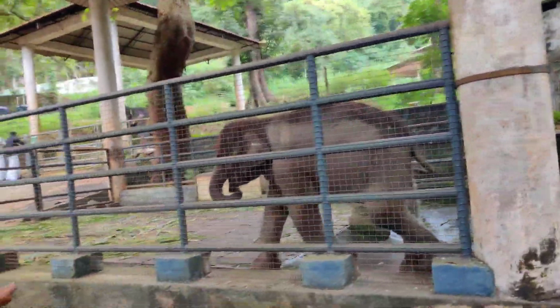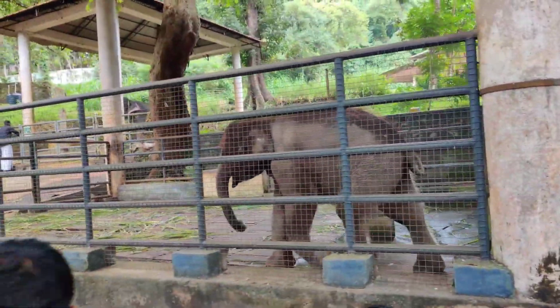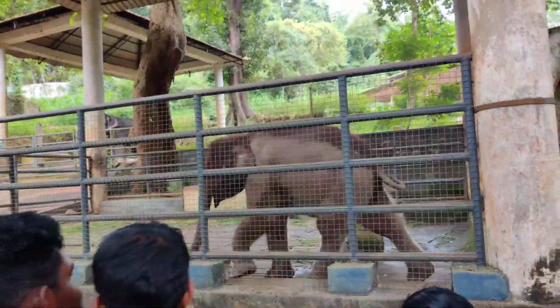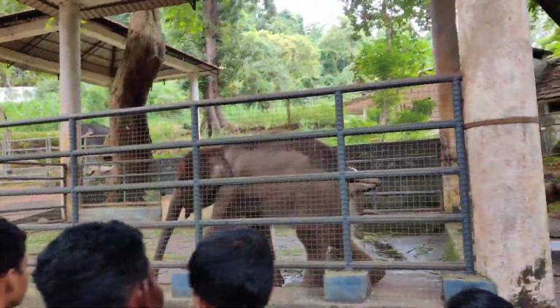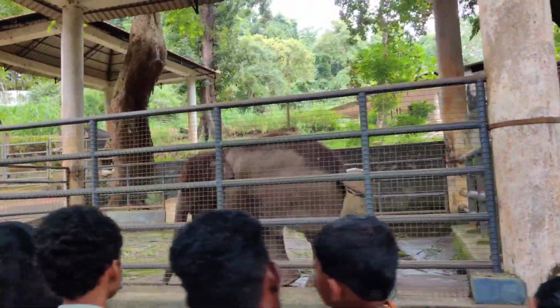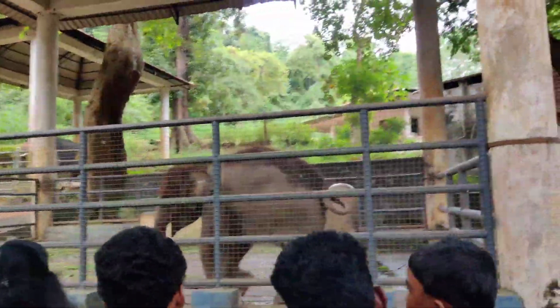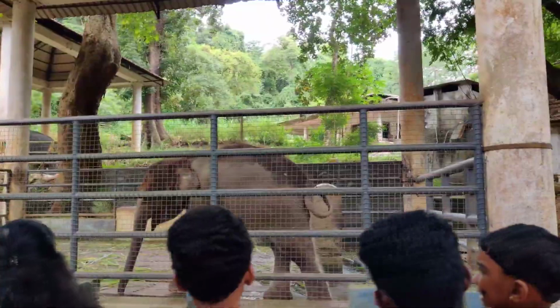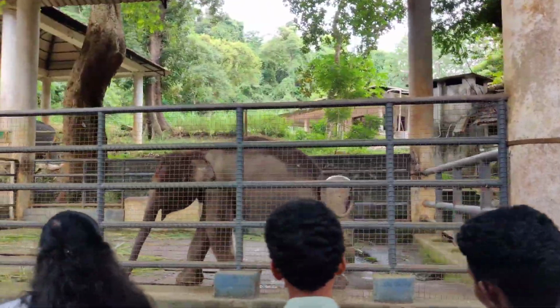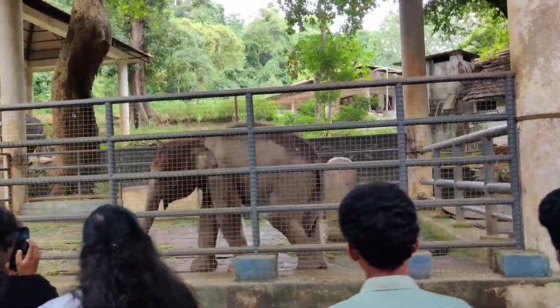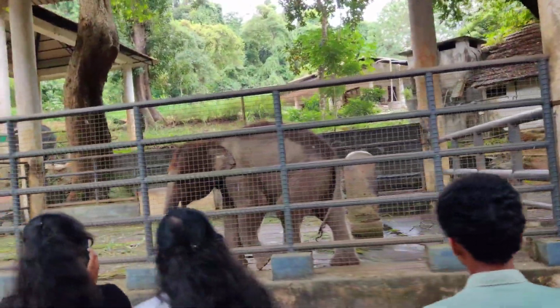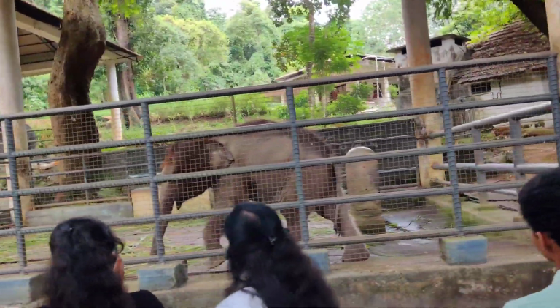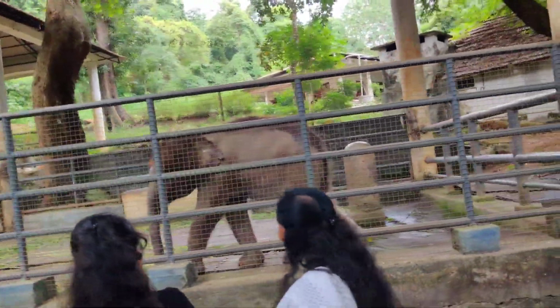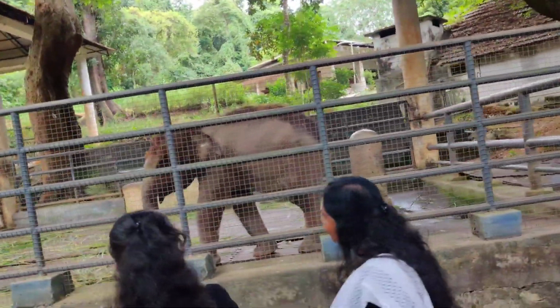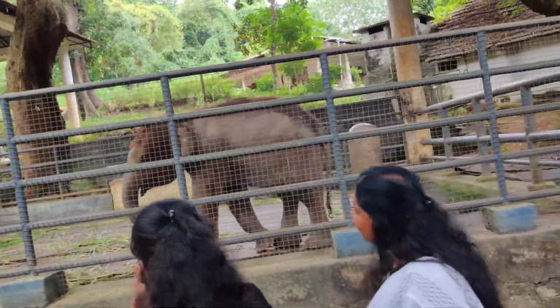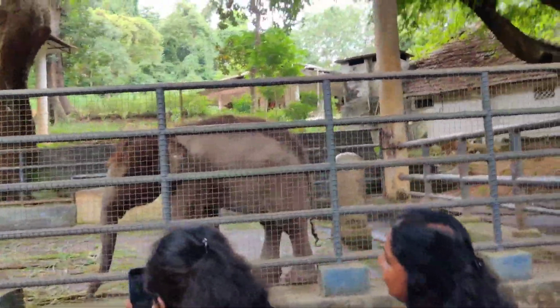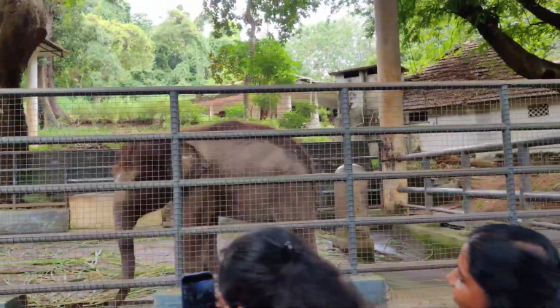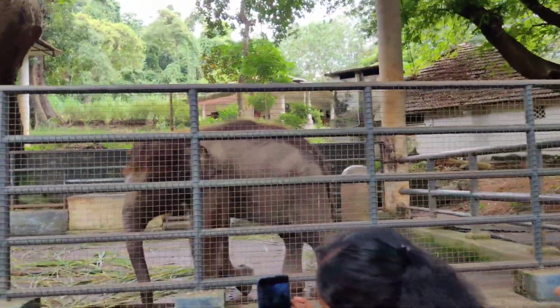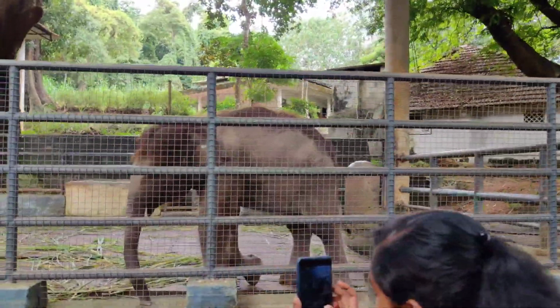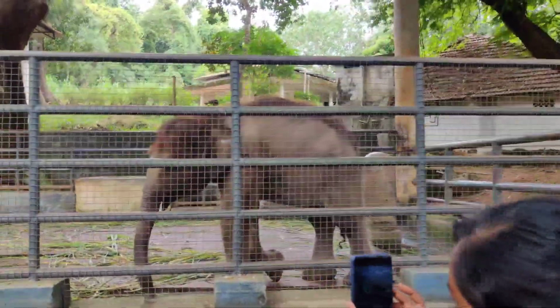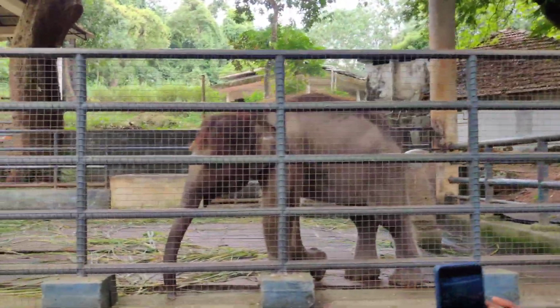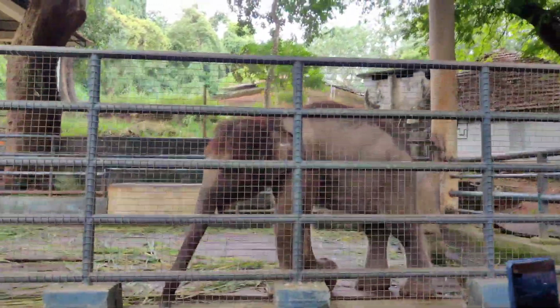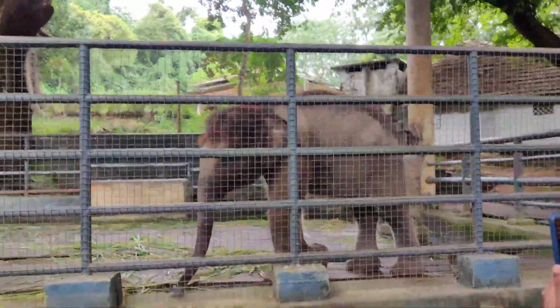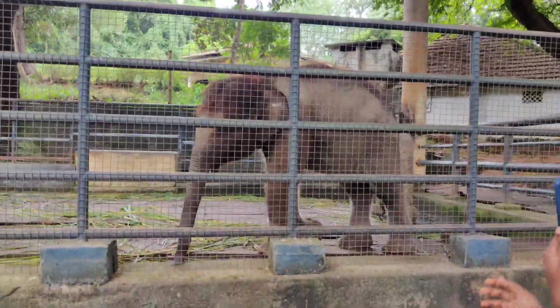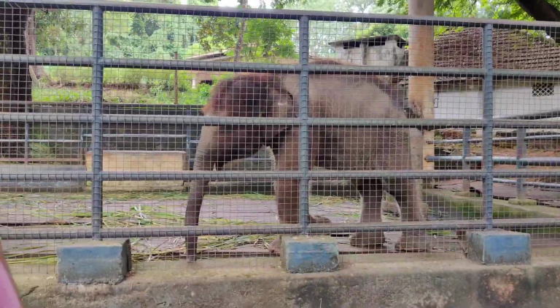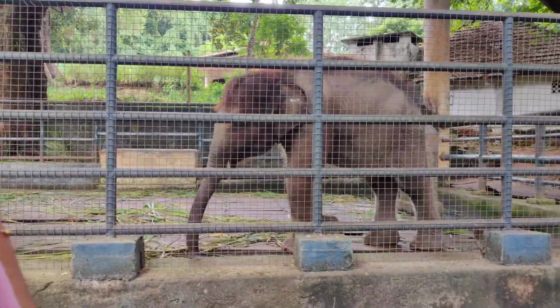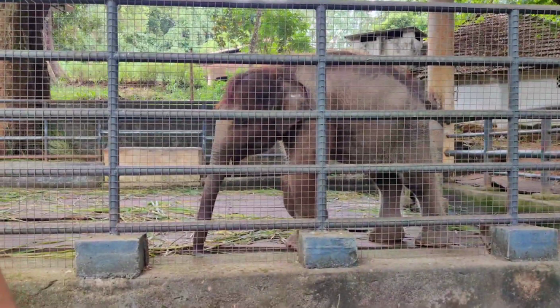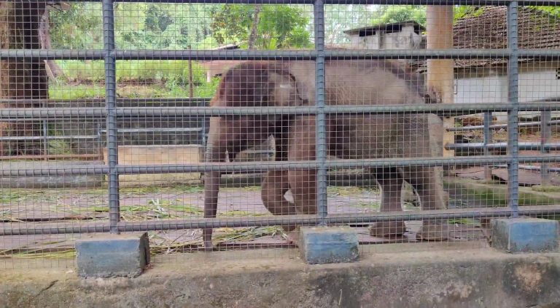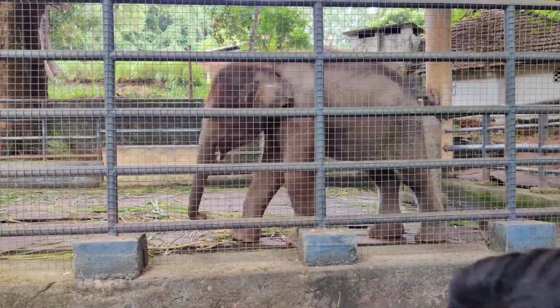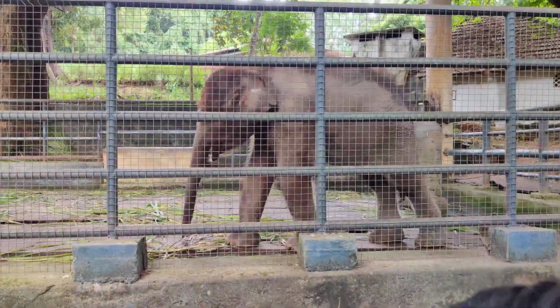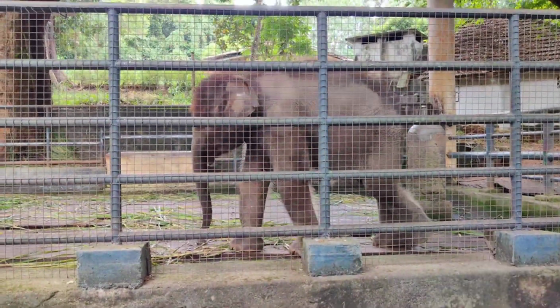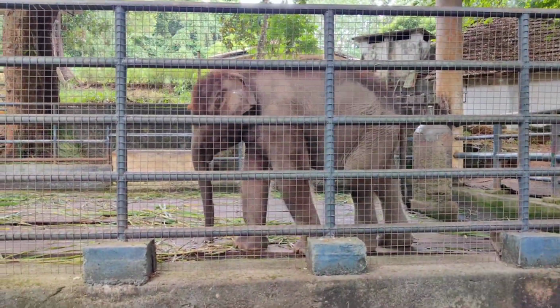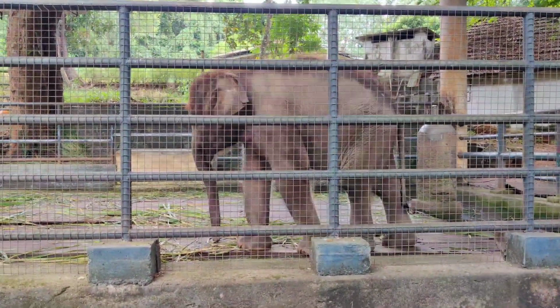Of the six elephants in the reserve, the two-year-old Krishna was the cutest. He was kept inside a cage and was very playful.